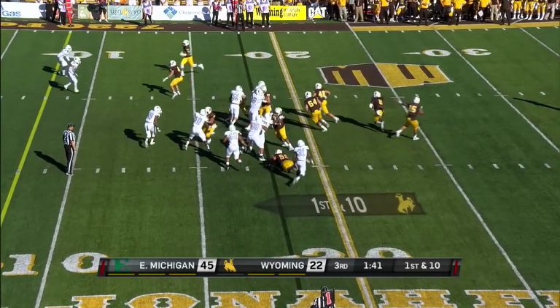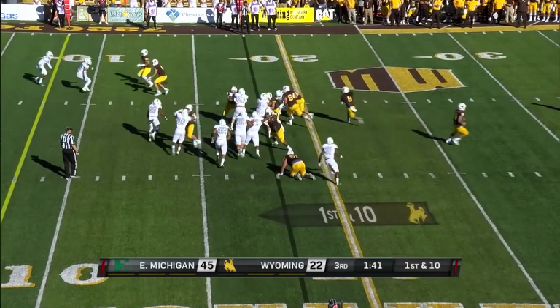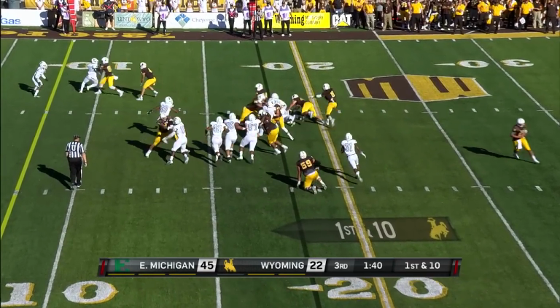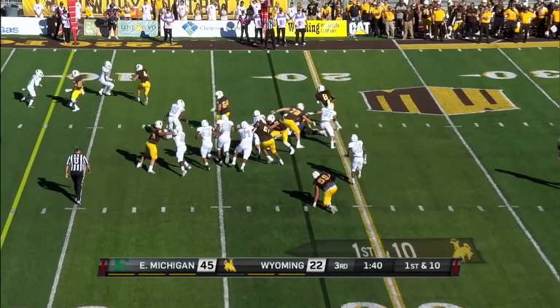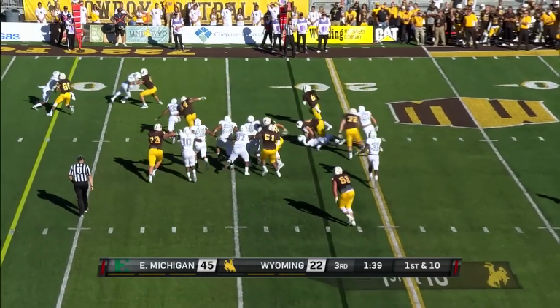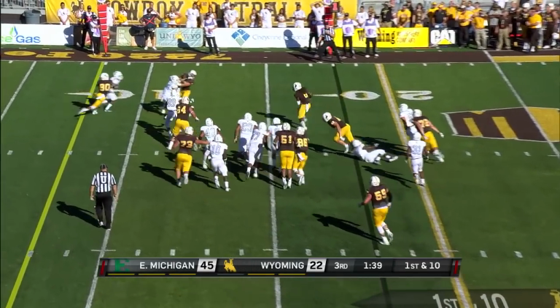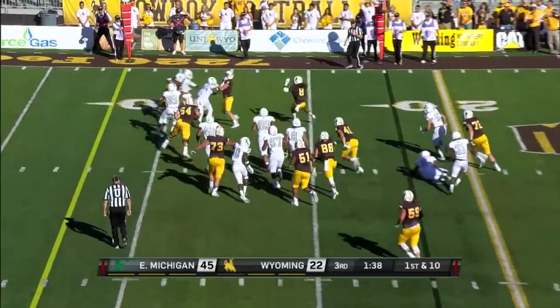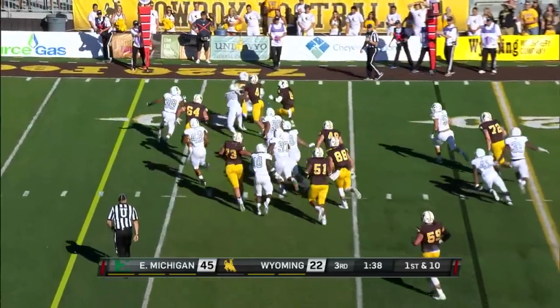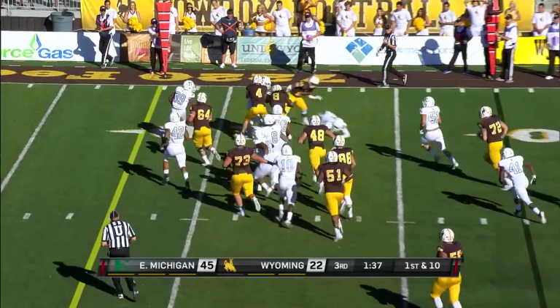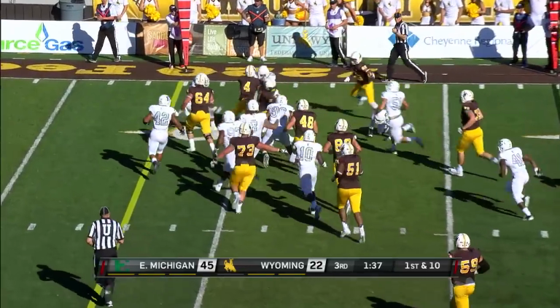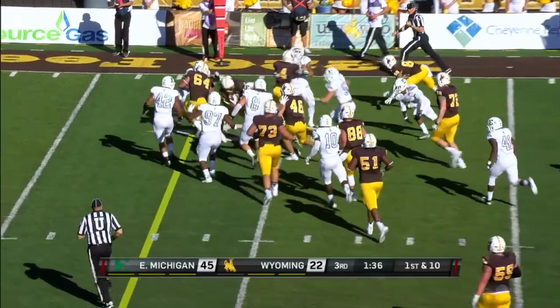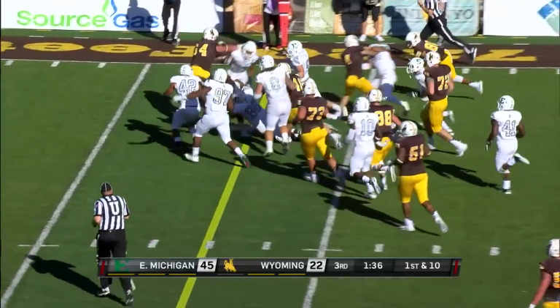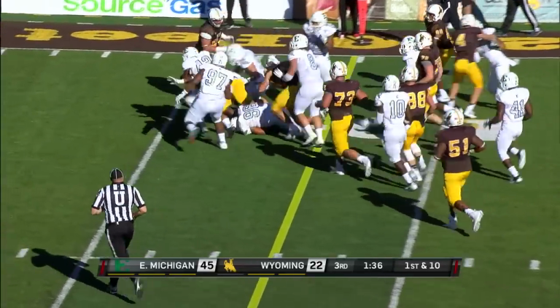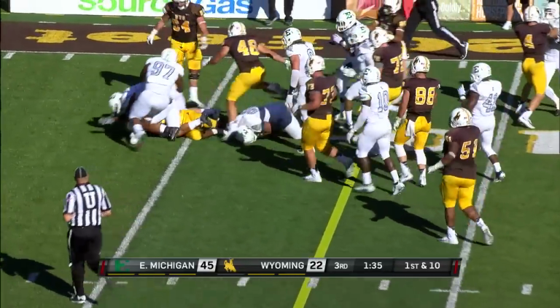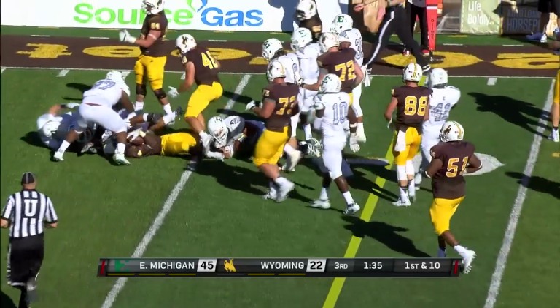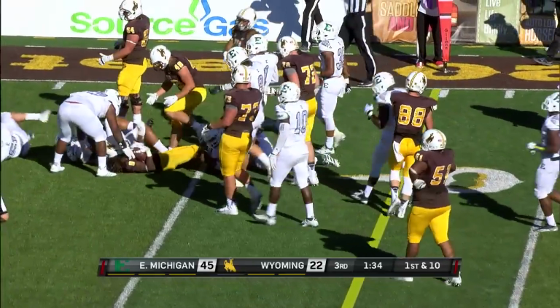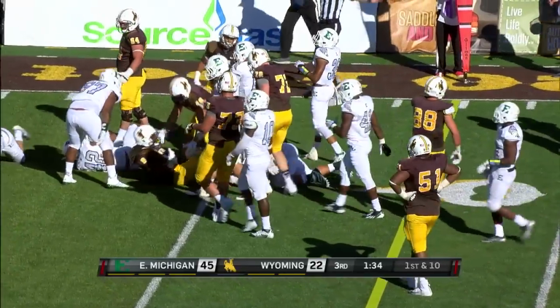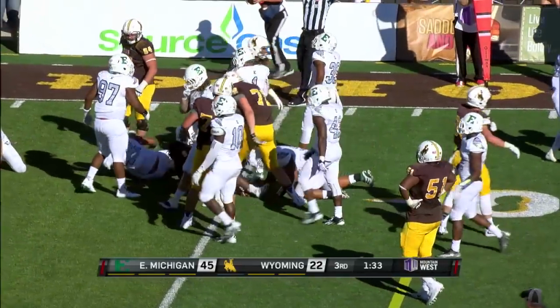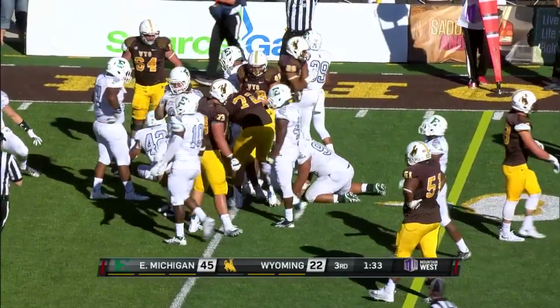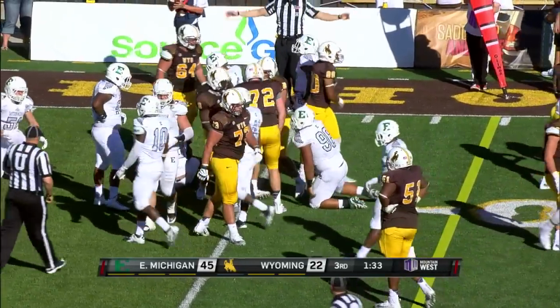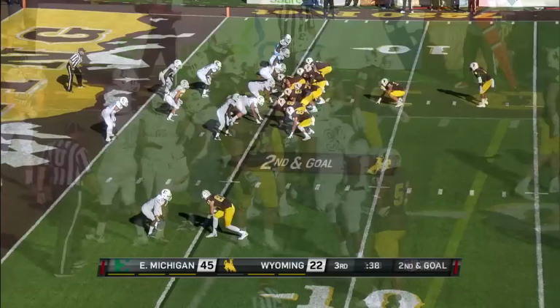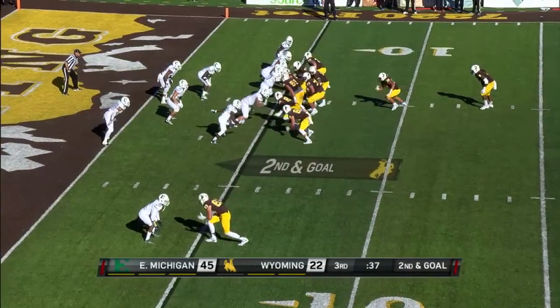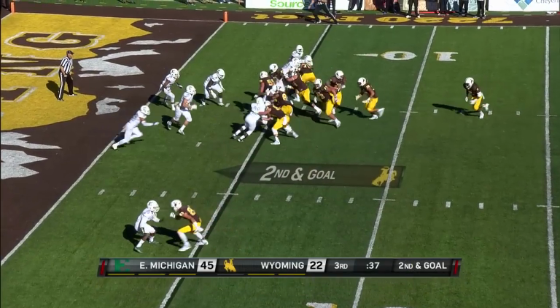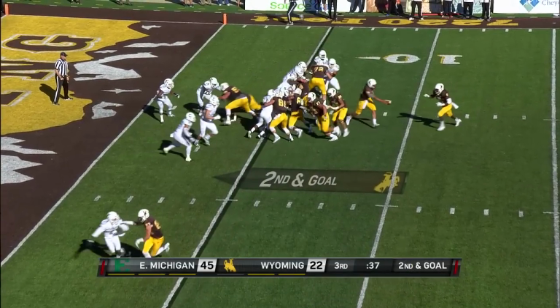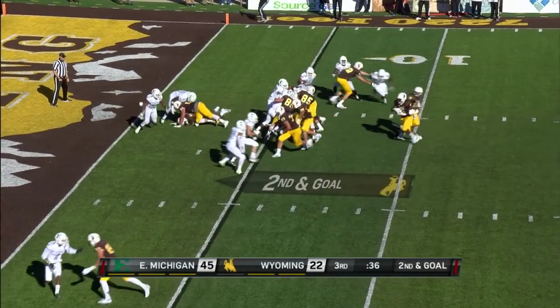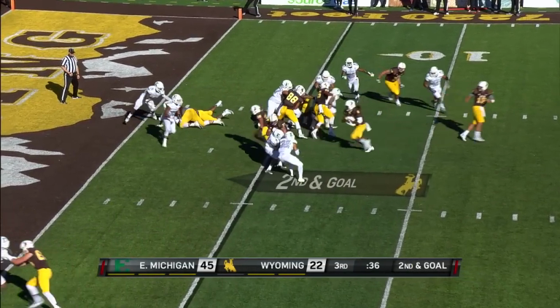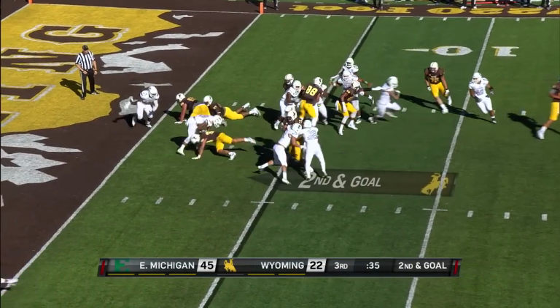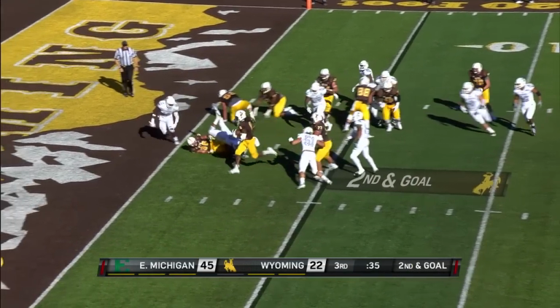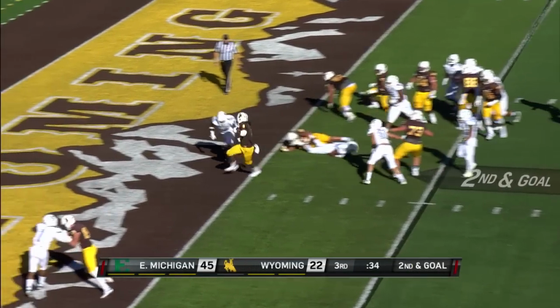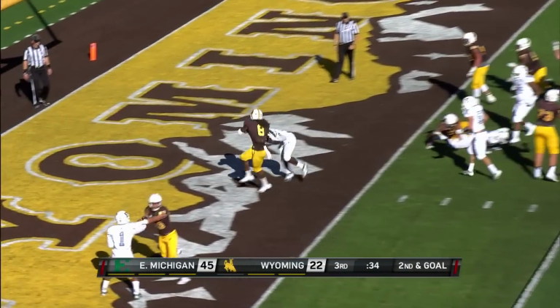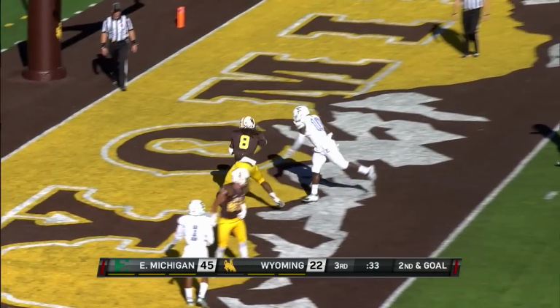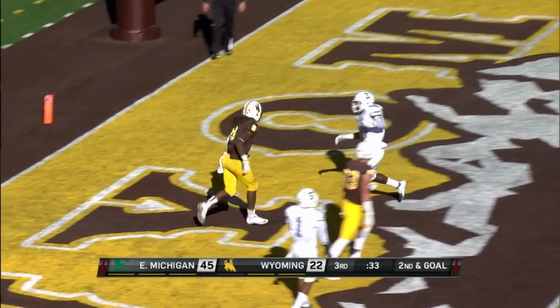Here's Bryant Hill, gets a block from his fullback. Spot at the 15, twirls around and all the way down to about the three. Why not give it to Hill — Hill over the left side, into the end zone. Touchdown Wyoming.